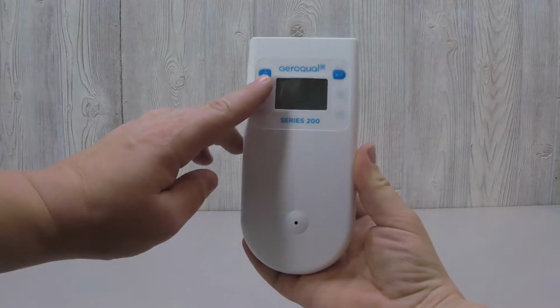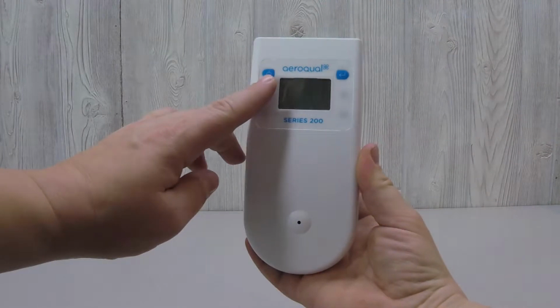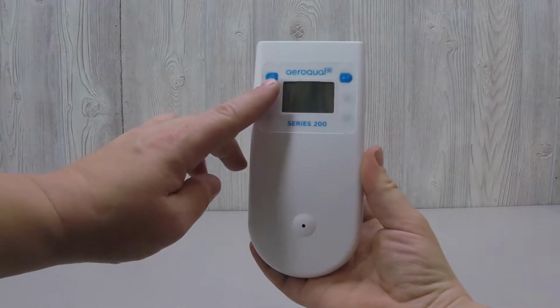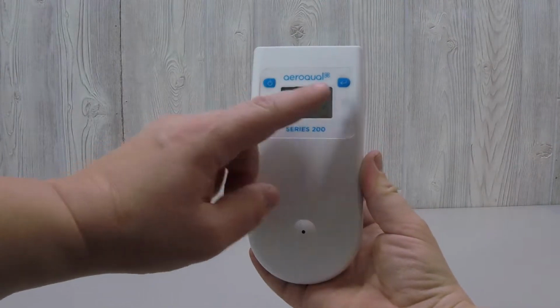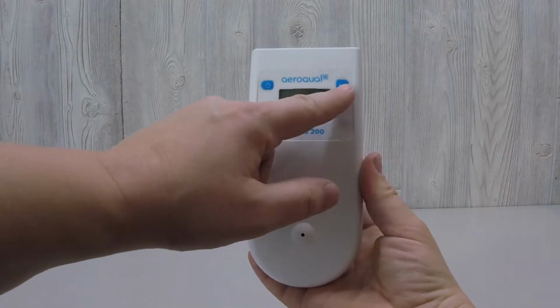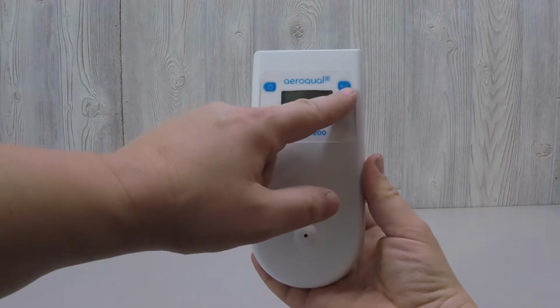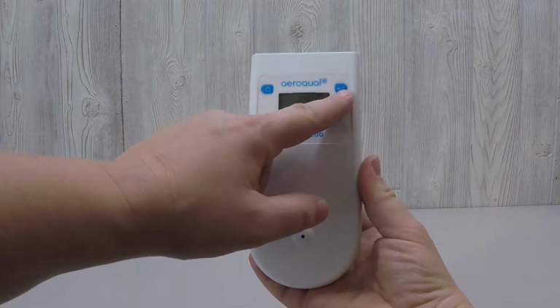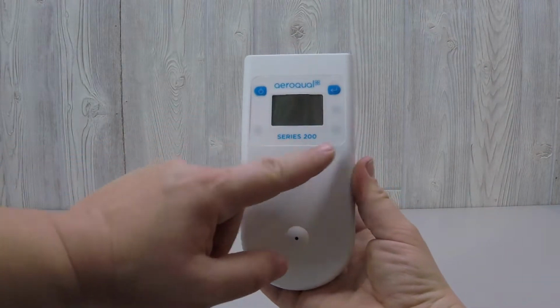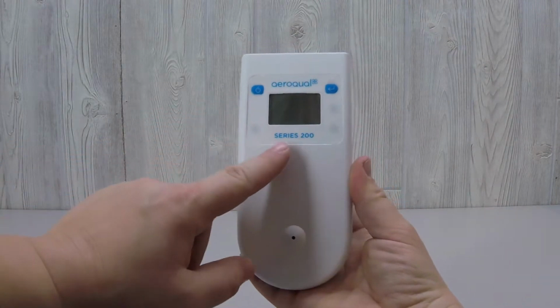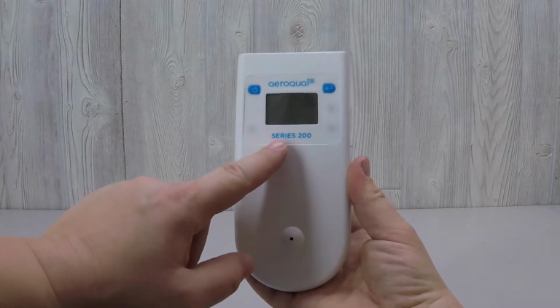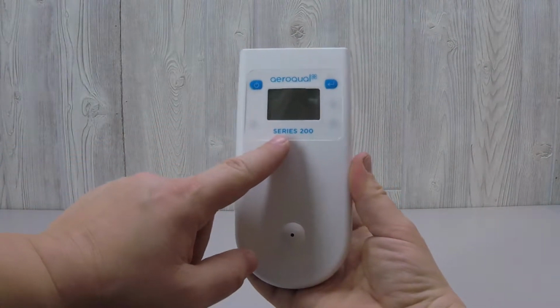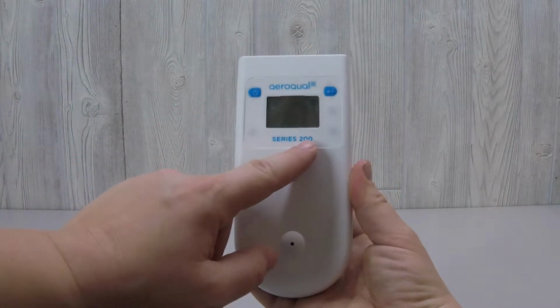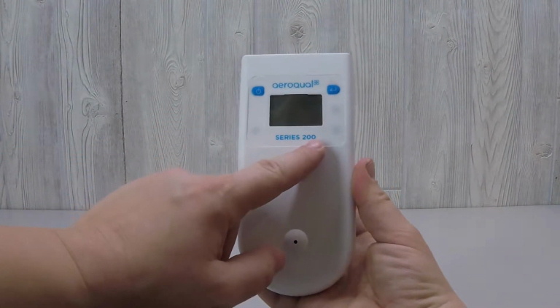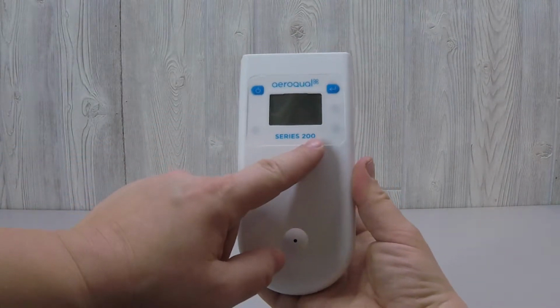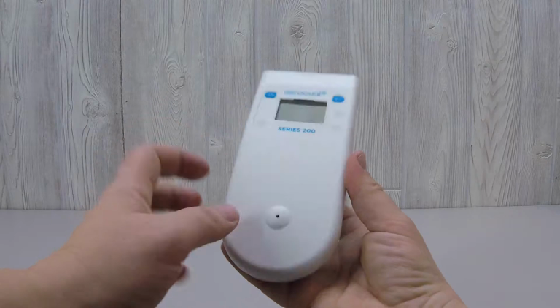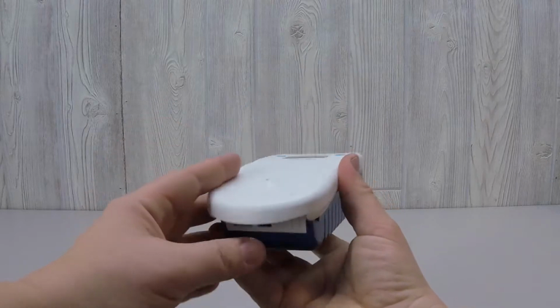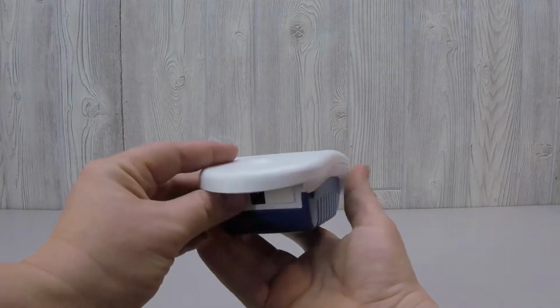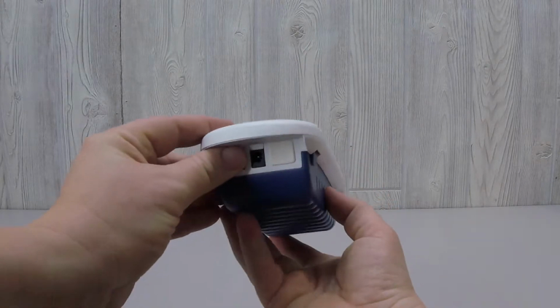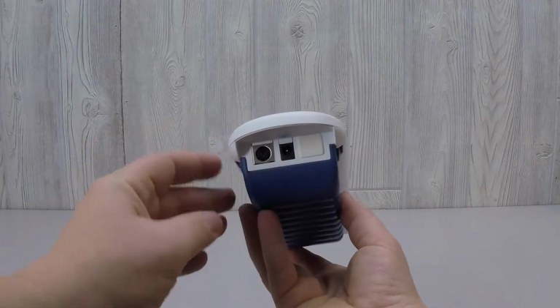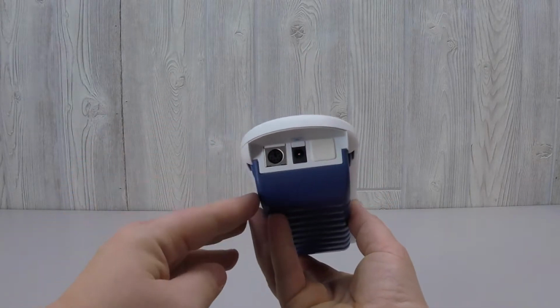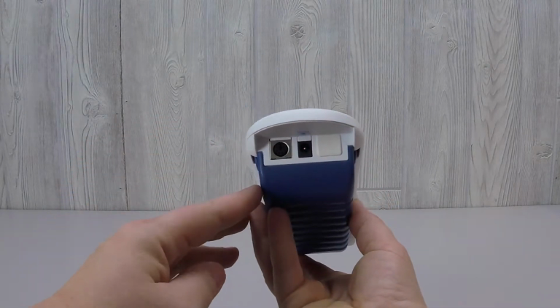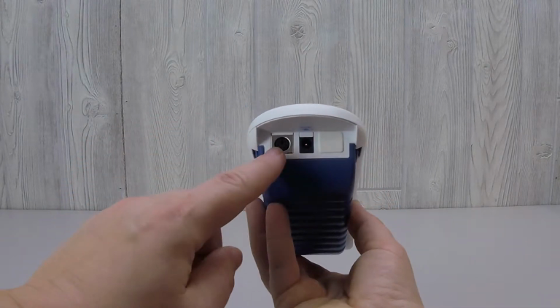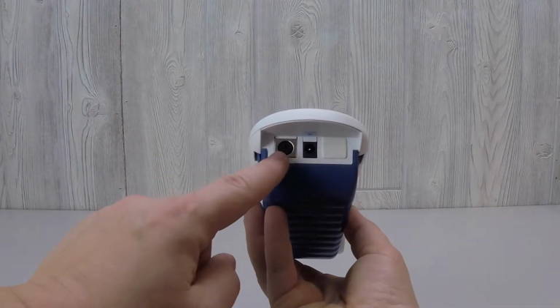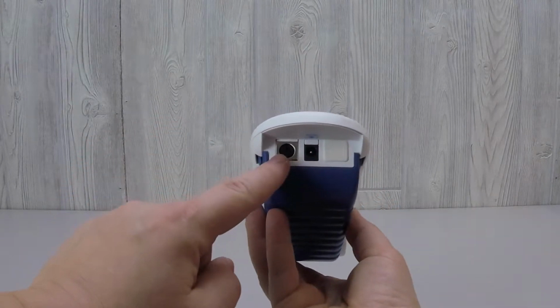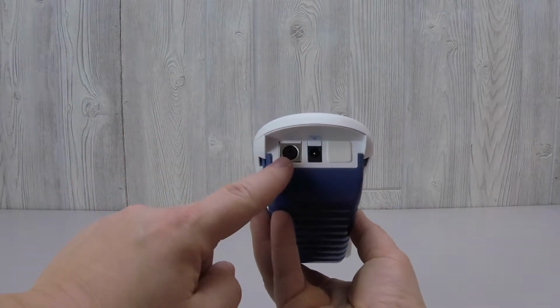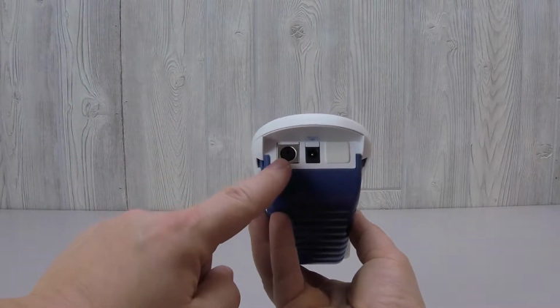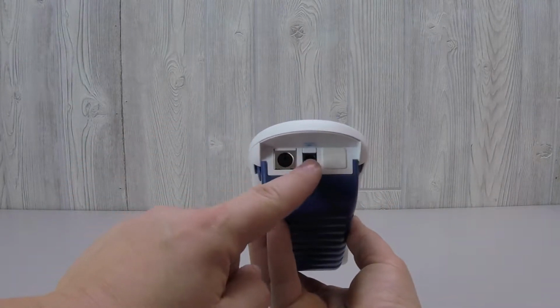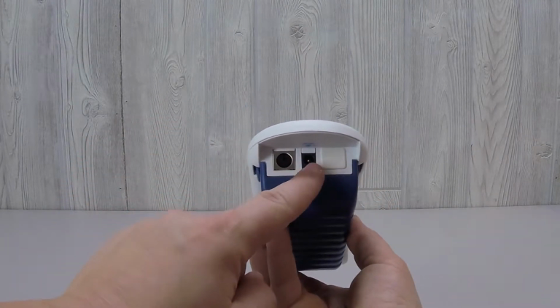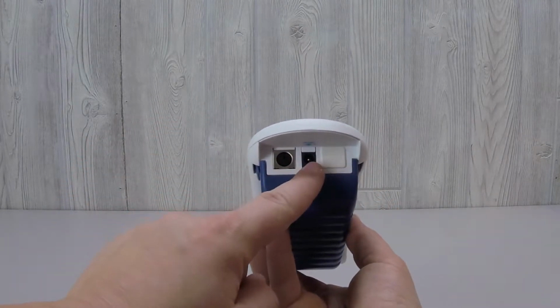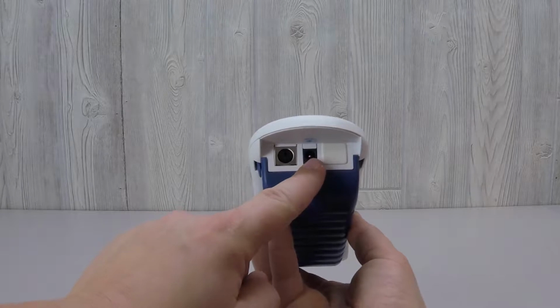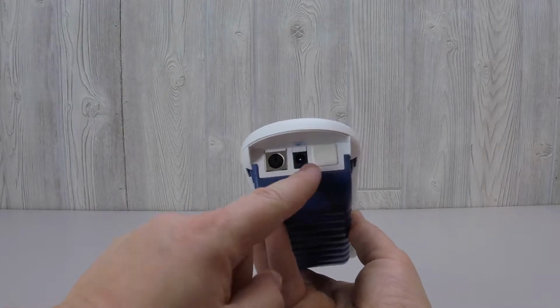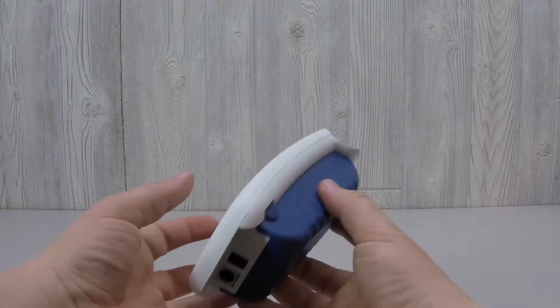Power and menu buttons and the device name are on the front of the monitor. Two ports are on the bottom: a port to receive the optional temperature and relative humidity sensor, and the port for the power cord.